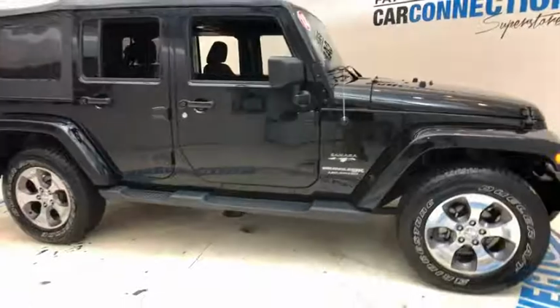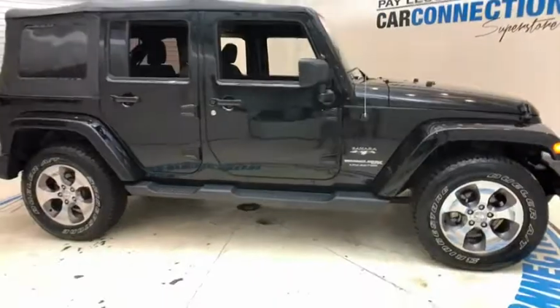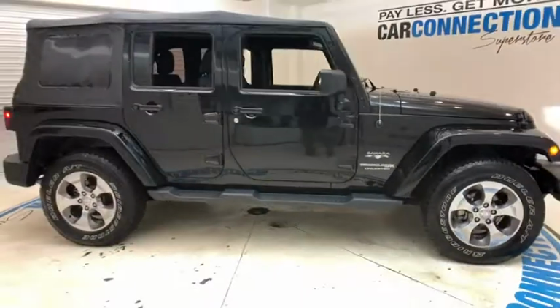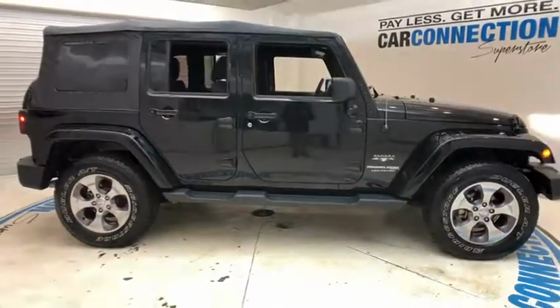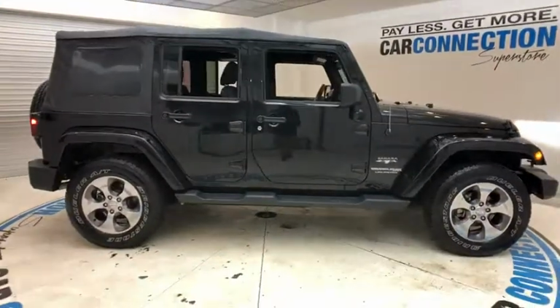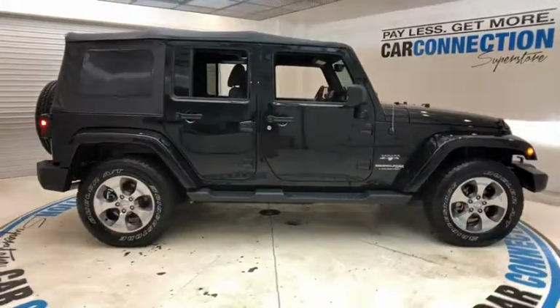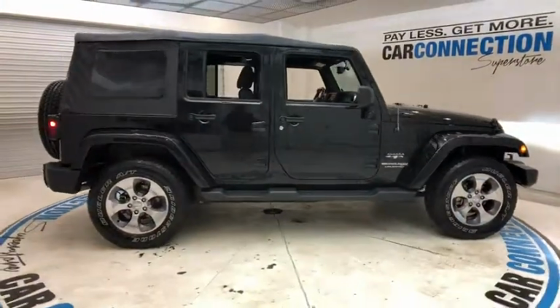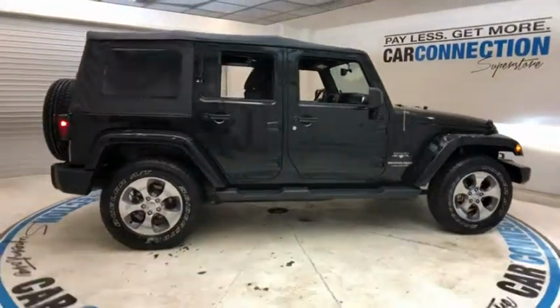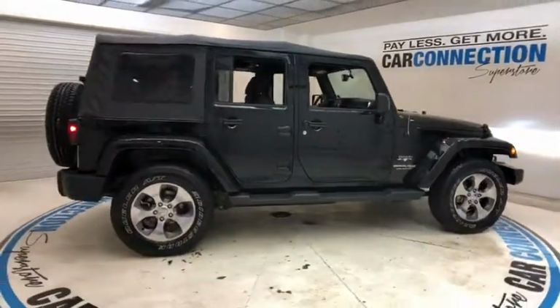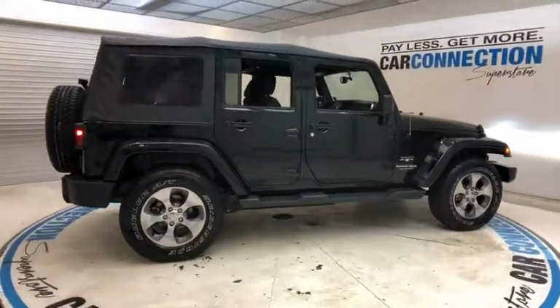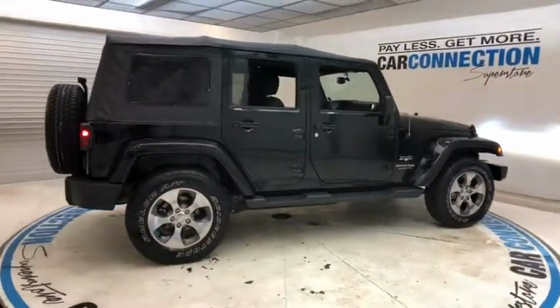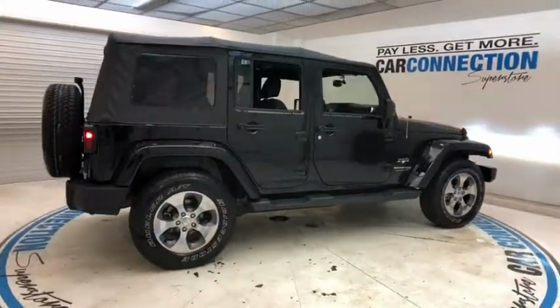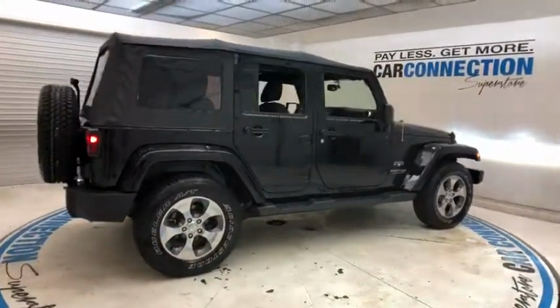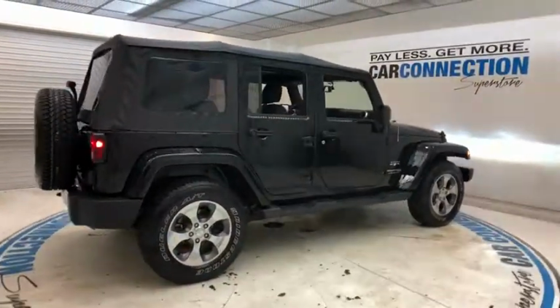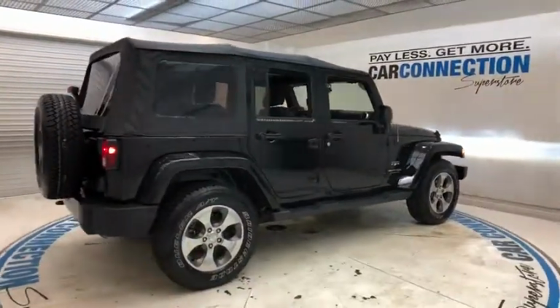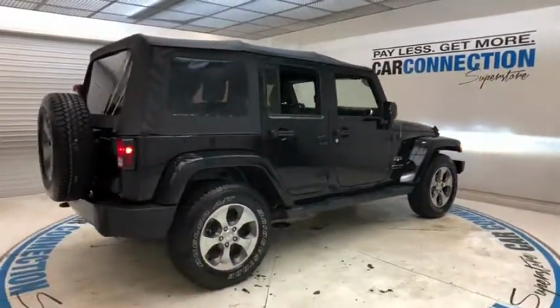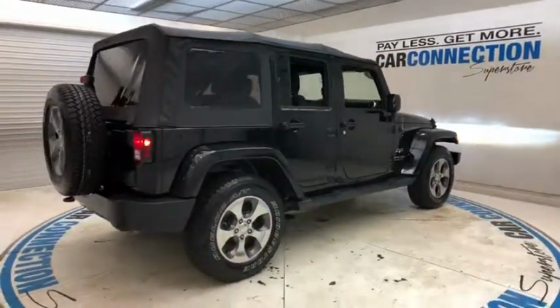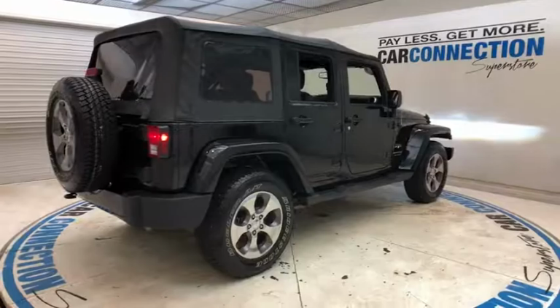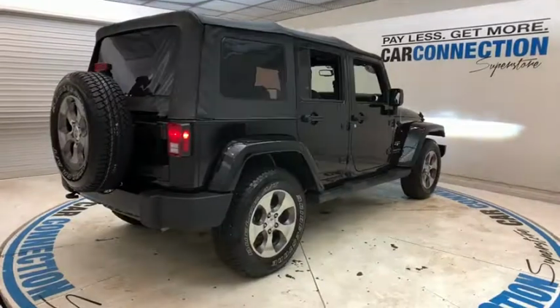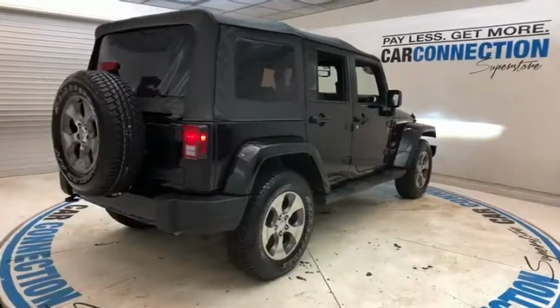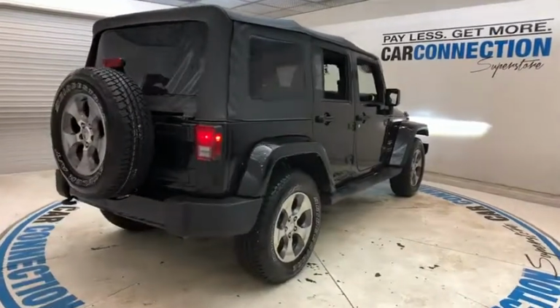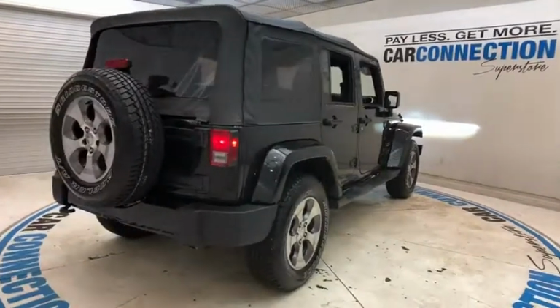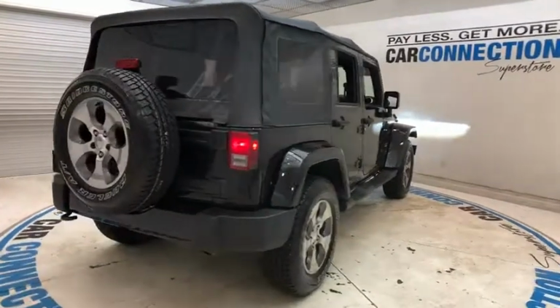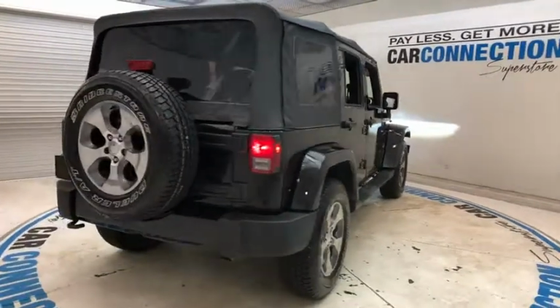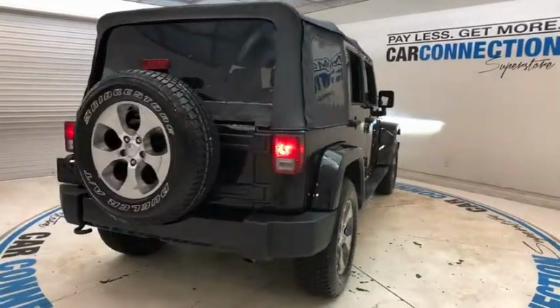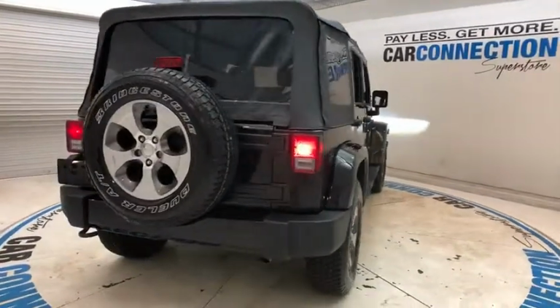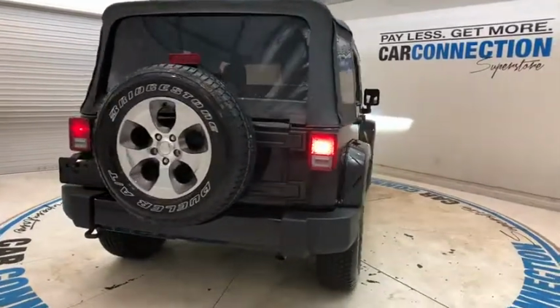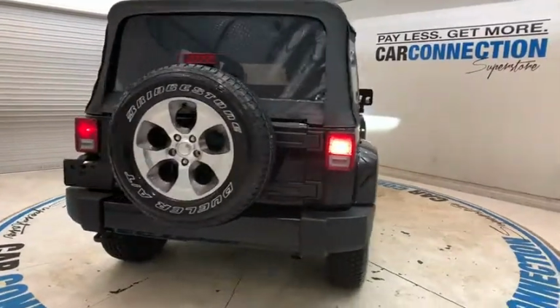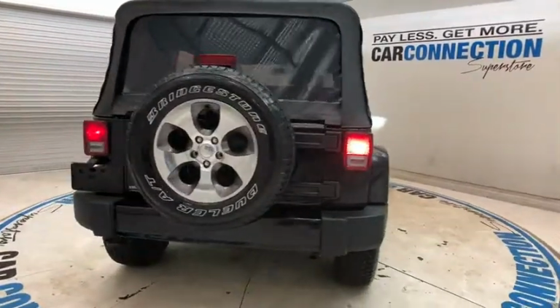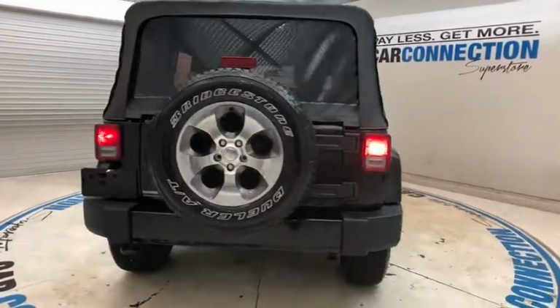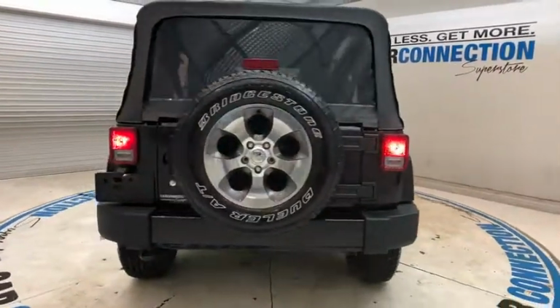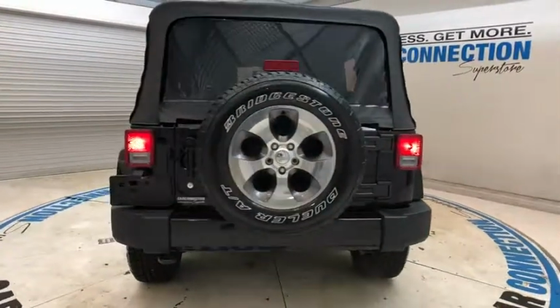2018 Jeep Wrangler JK. The Wrangler JK is built with adventure in mind. Its rugged style is paired perfectly with power and performance.